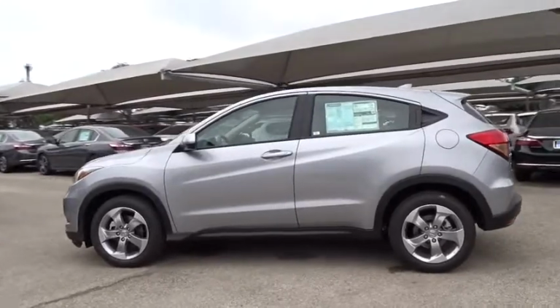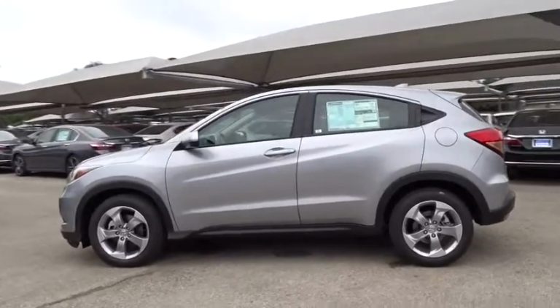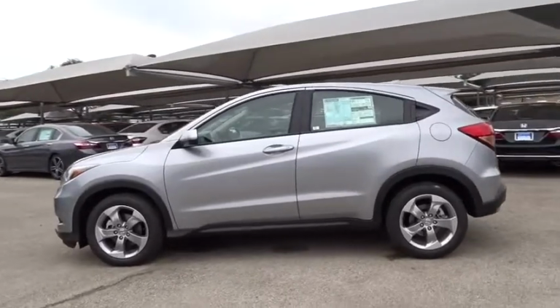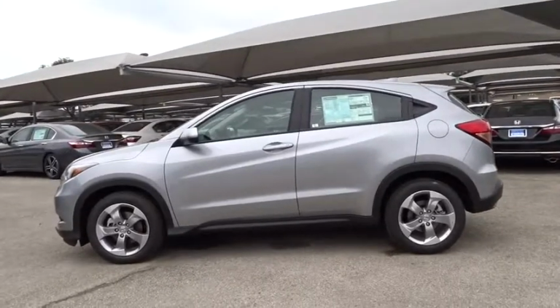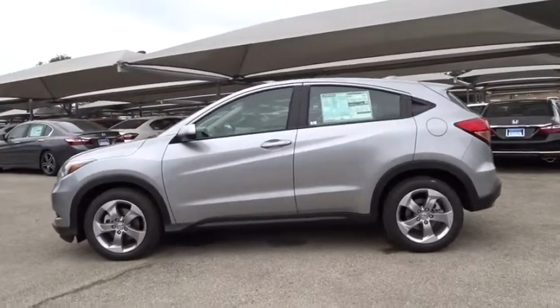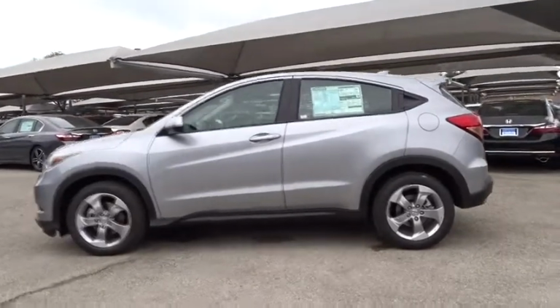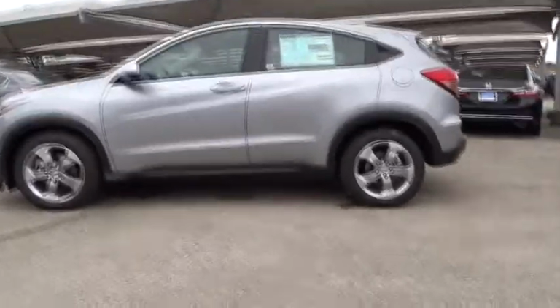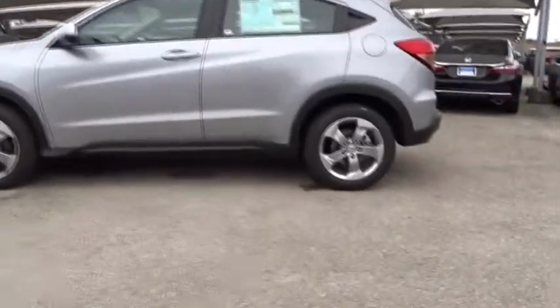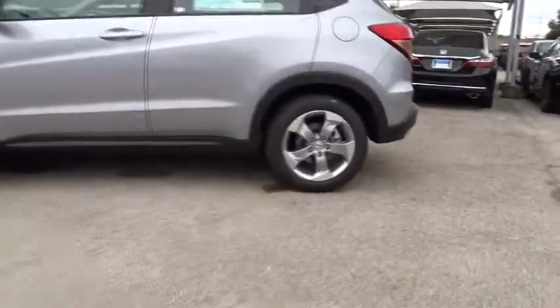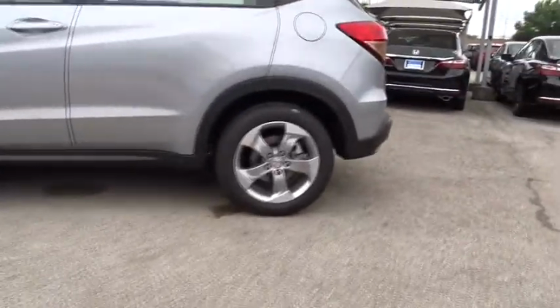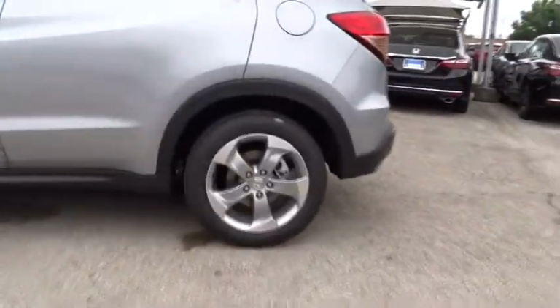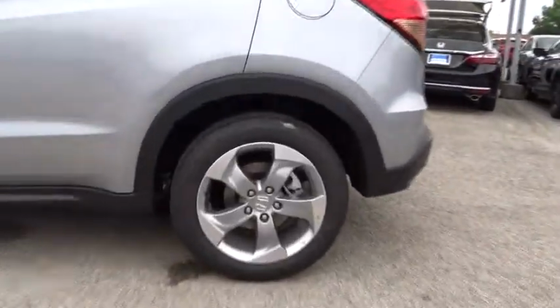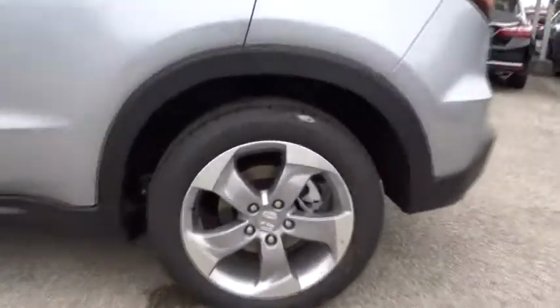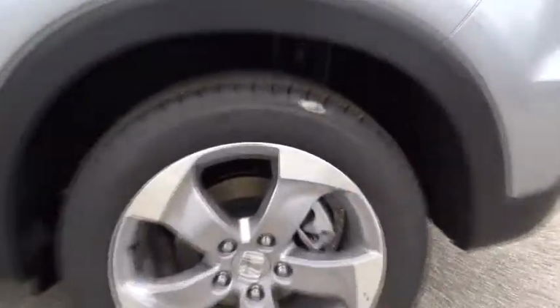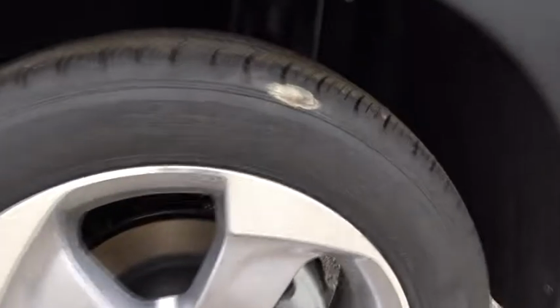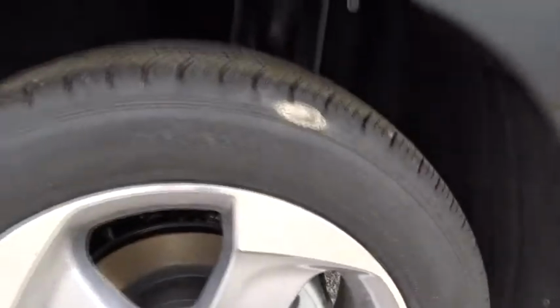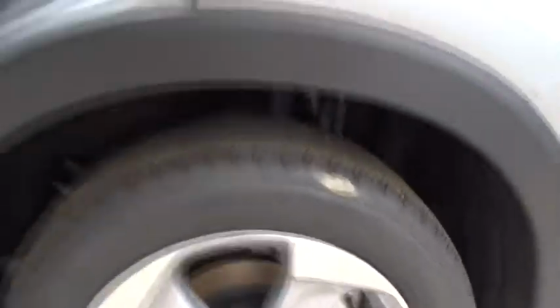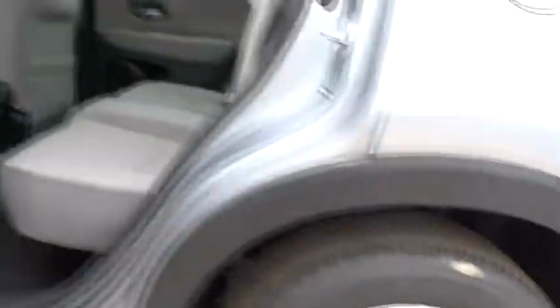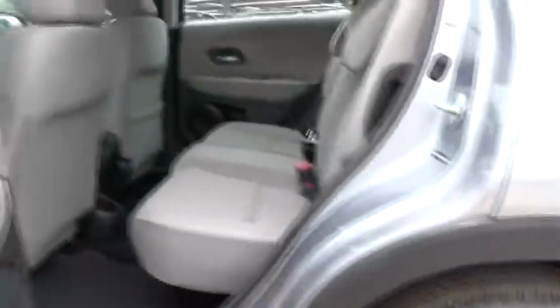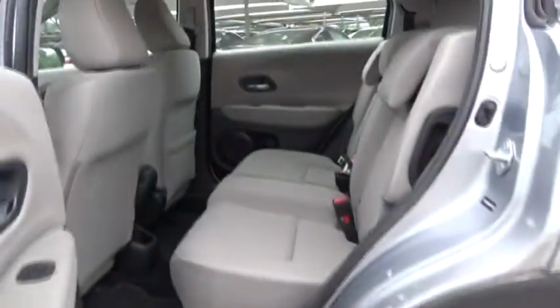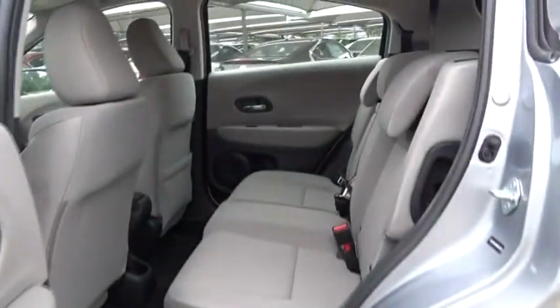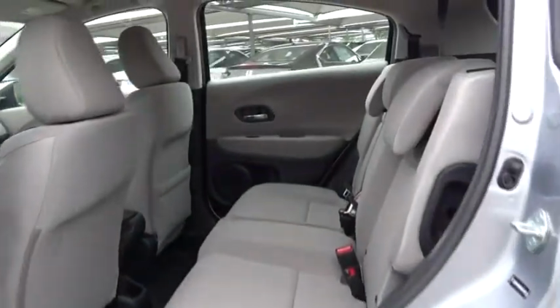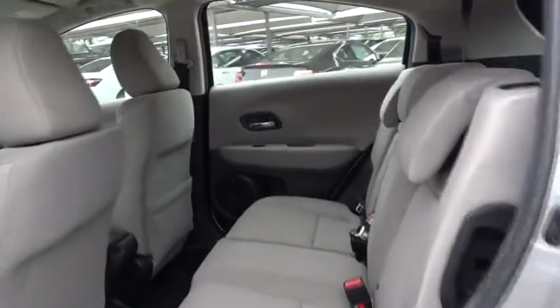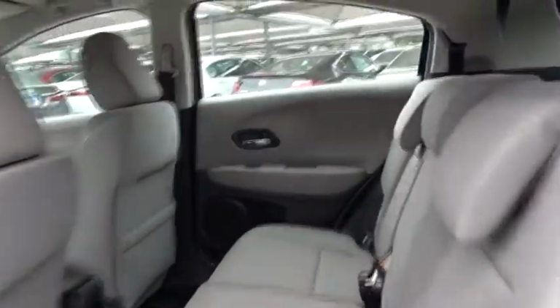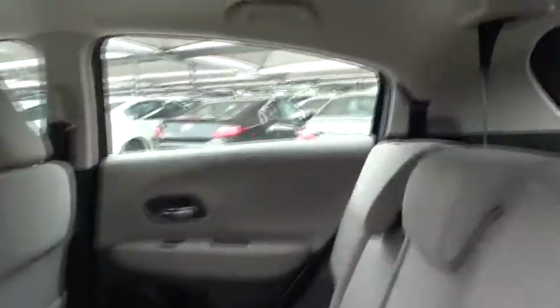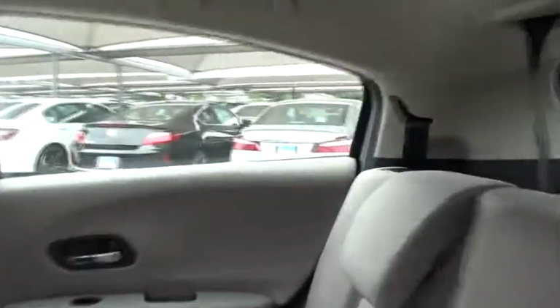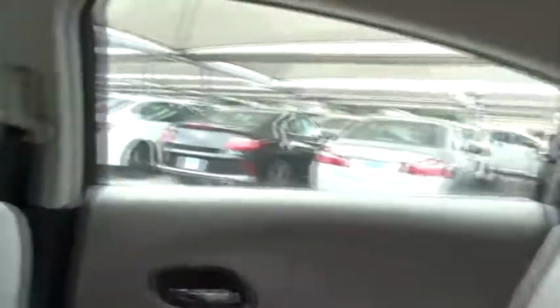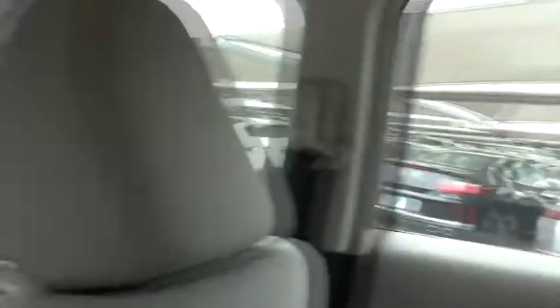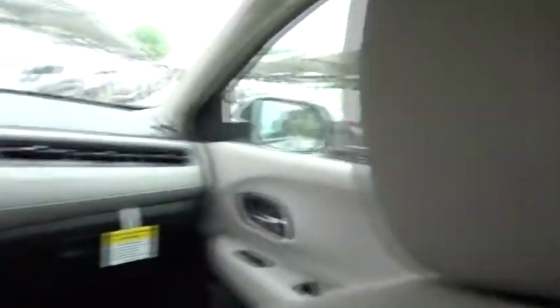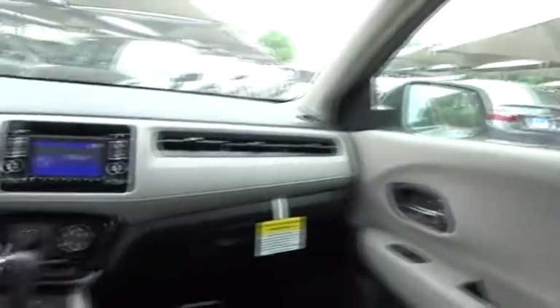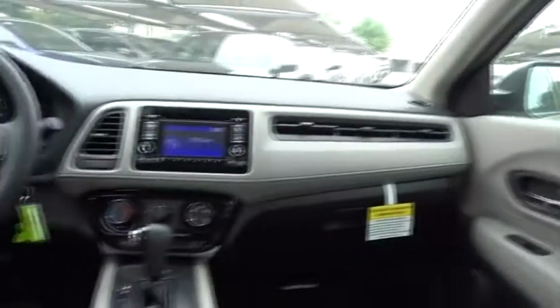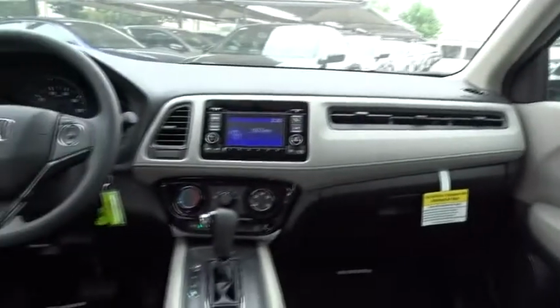Stability control, traction control, steering wheel audio control, keyless entry, anti-lock braking system, backup camera, Bluetooth, power steering, adjustable steering wheel.